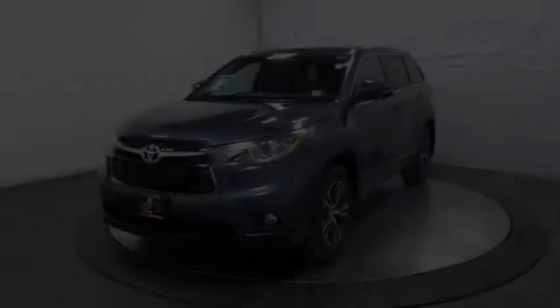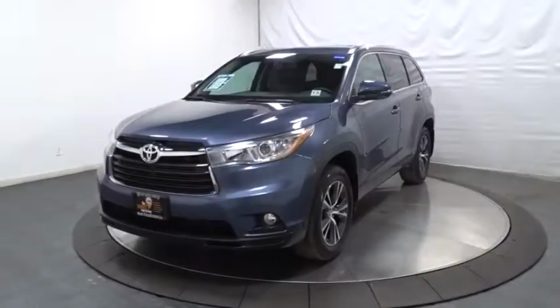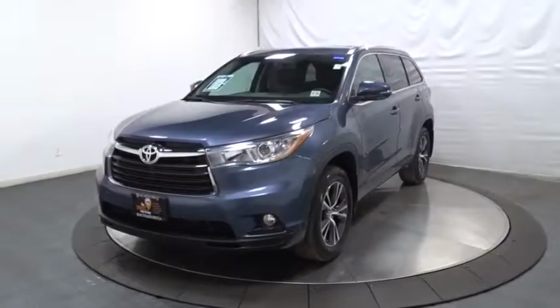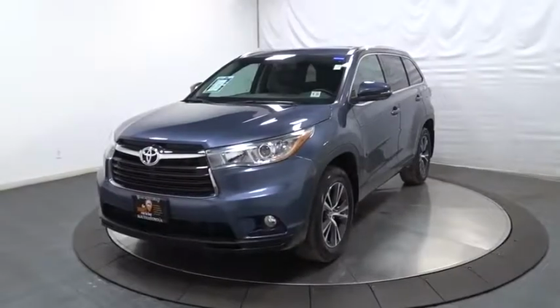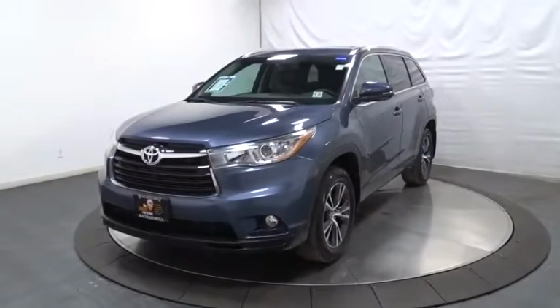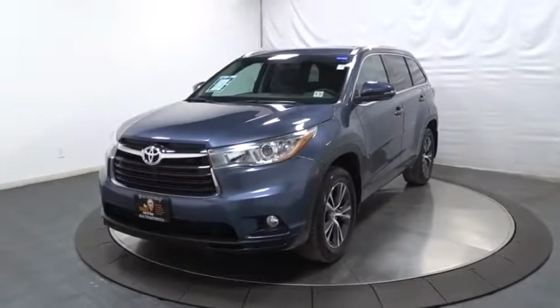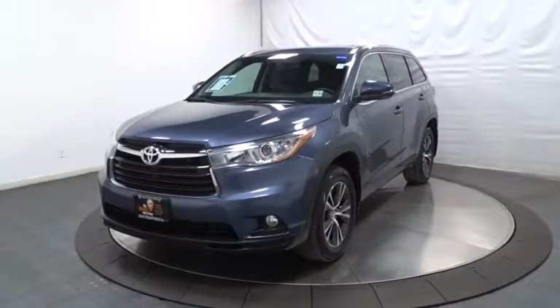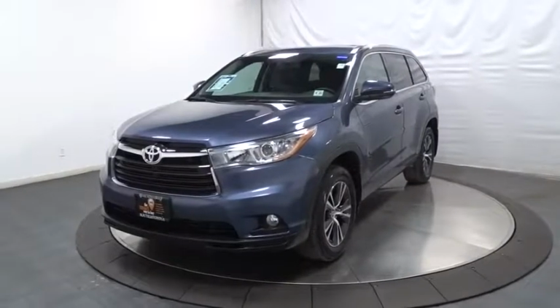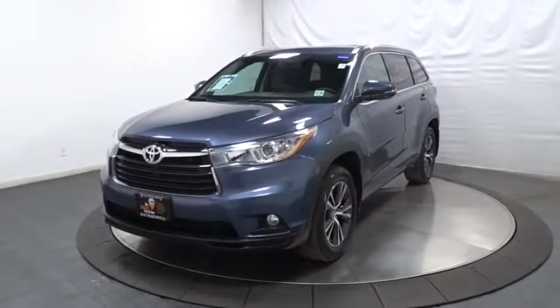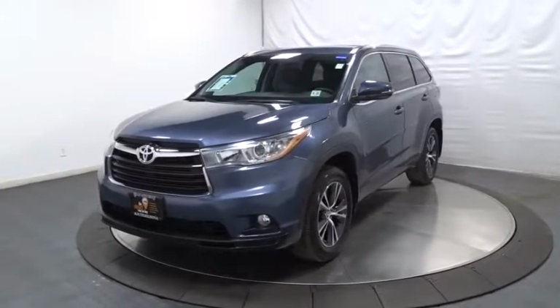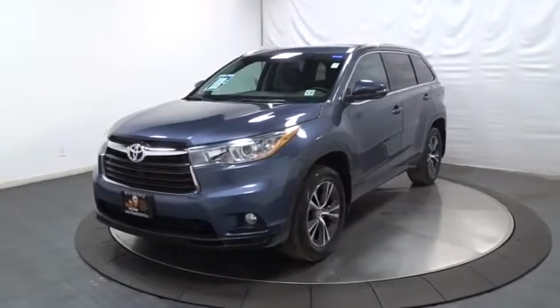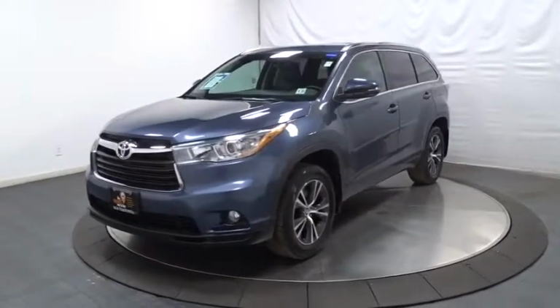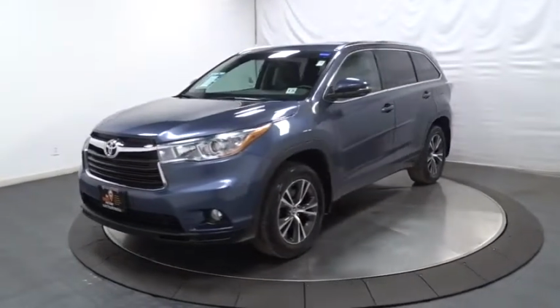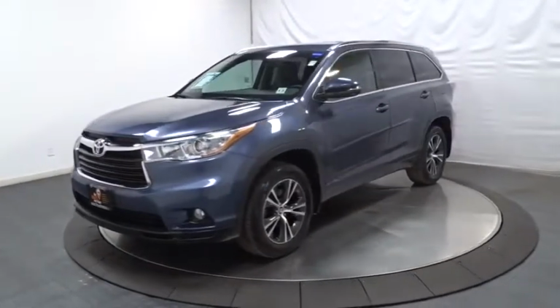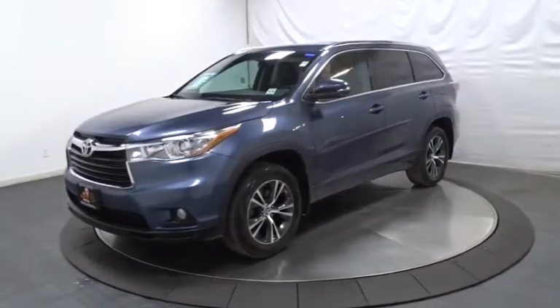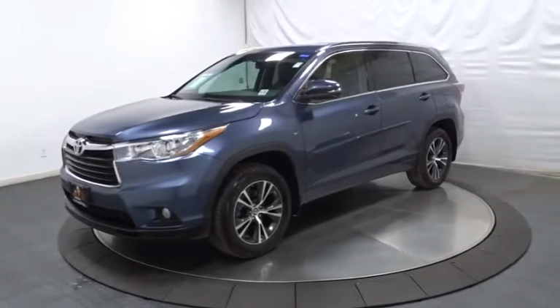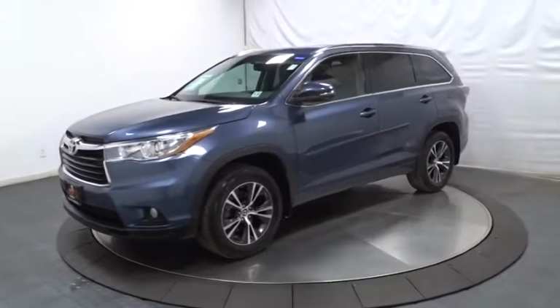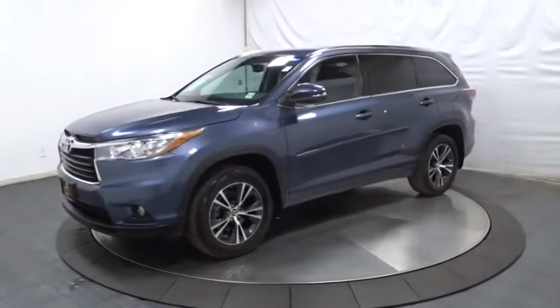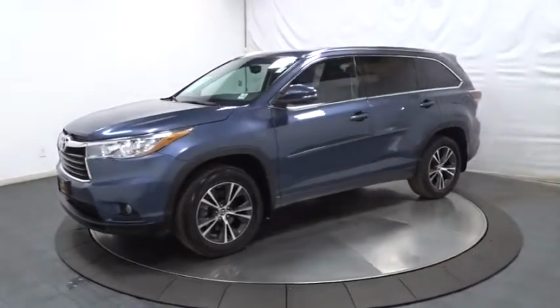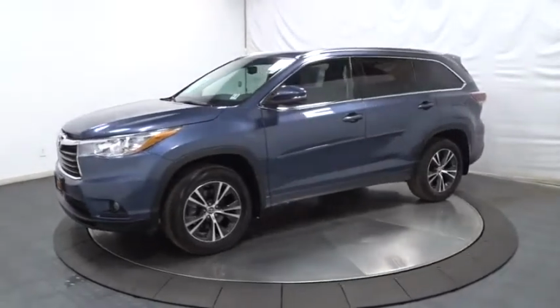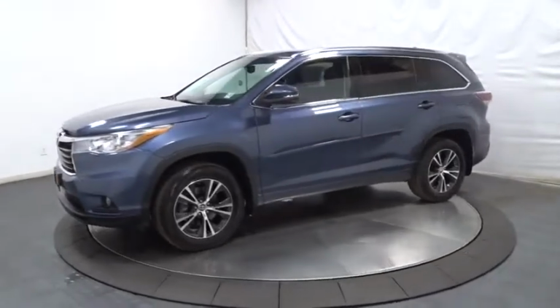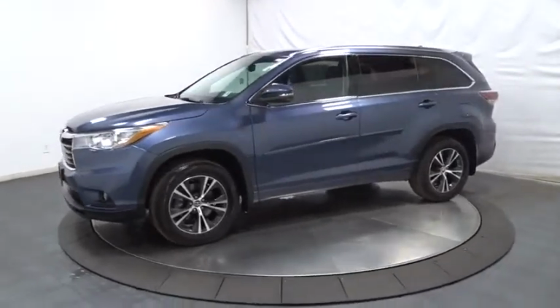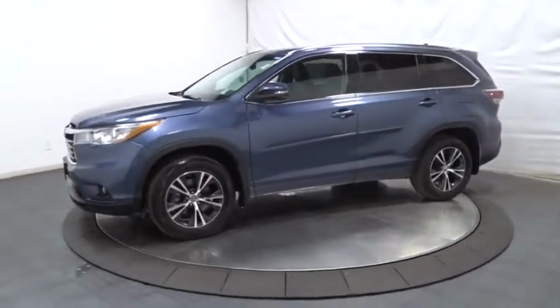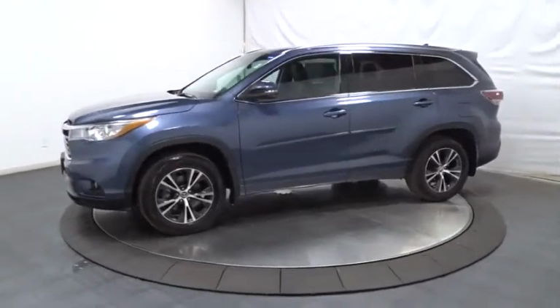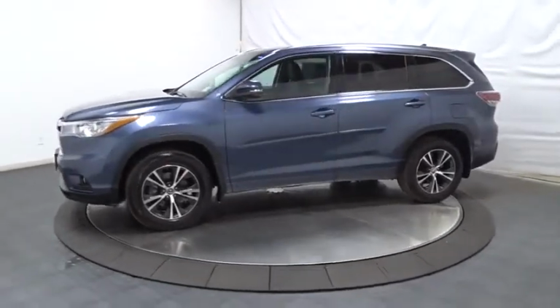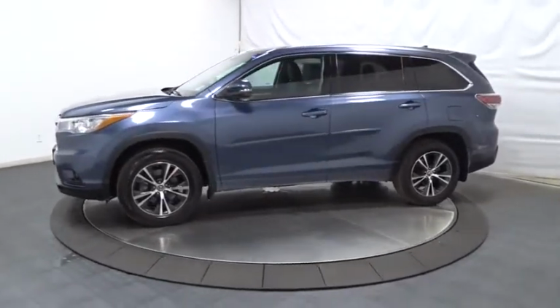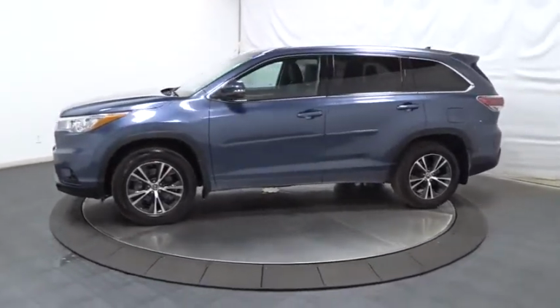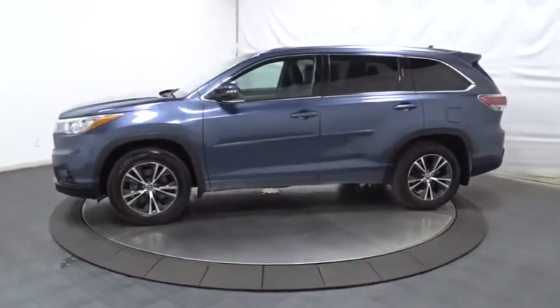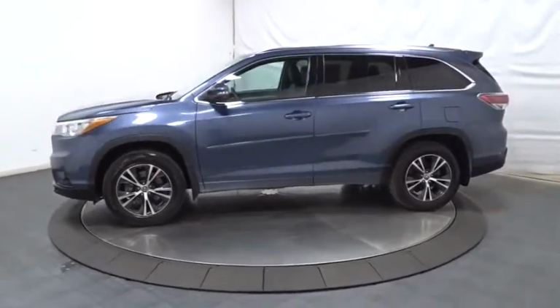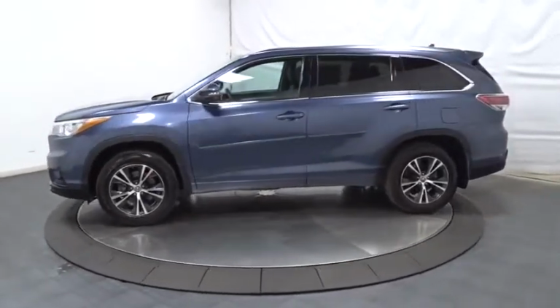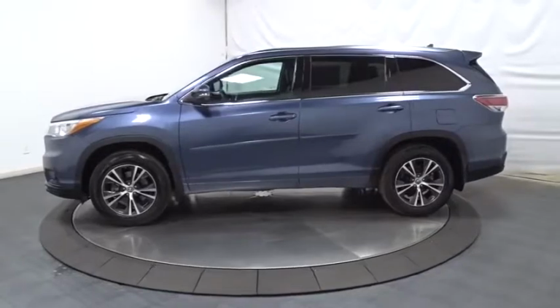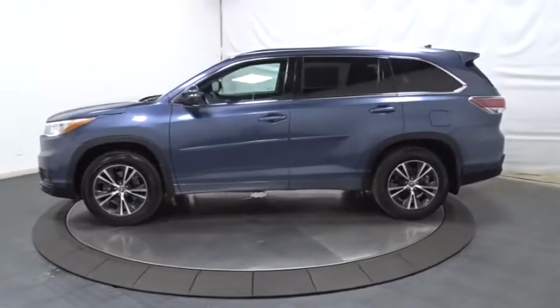The 2016 Toyota Highlander. The Highlander is the SUV that's thought of everything. The Highlander offers seating for up to seven and features Toyota's innovative center stow design.